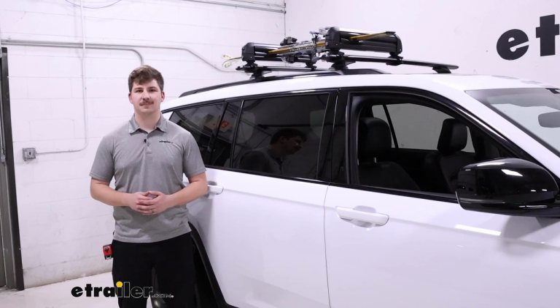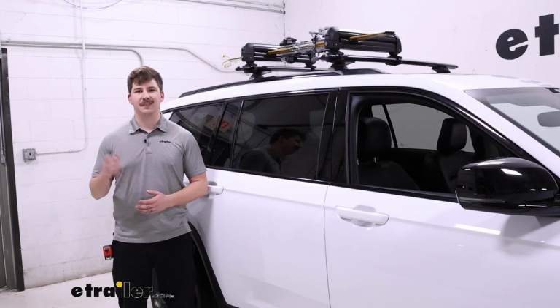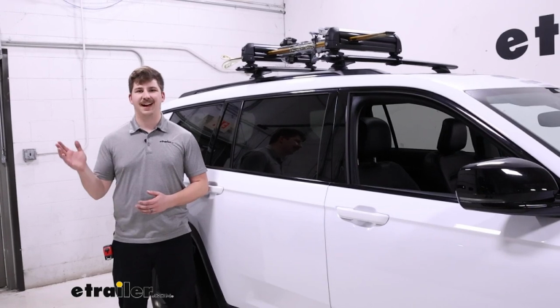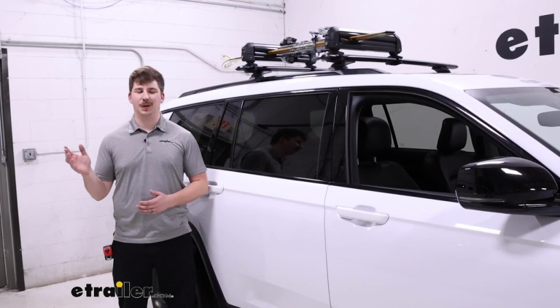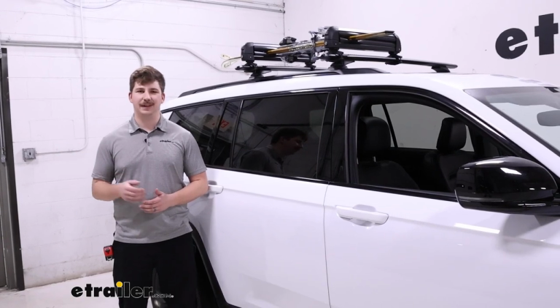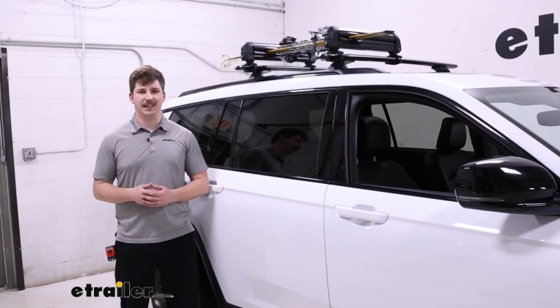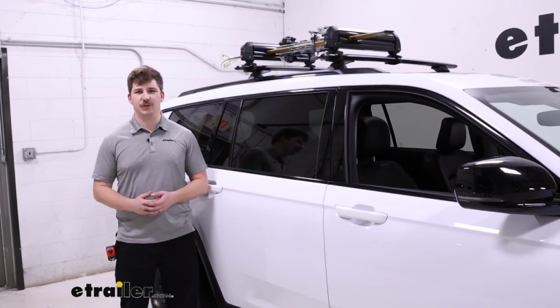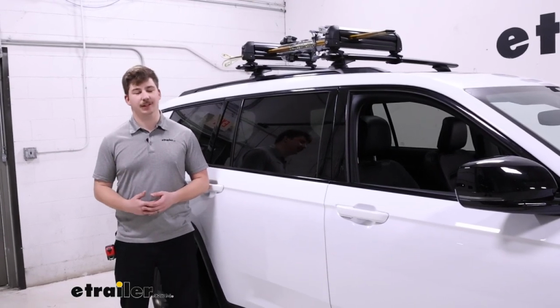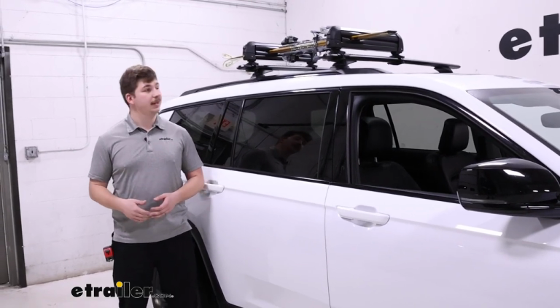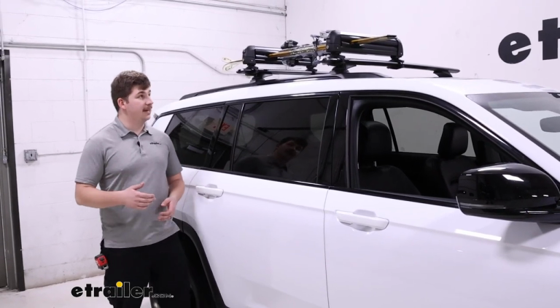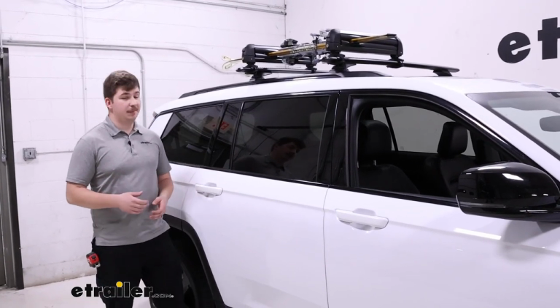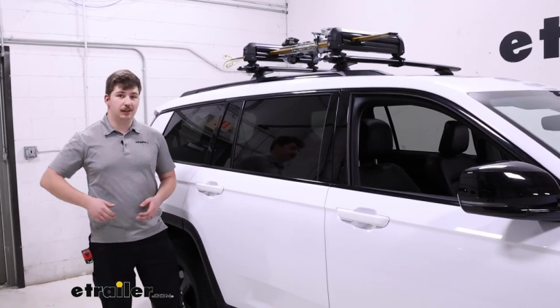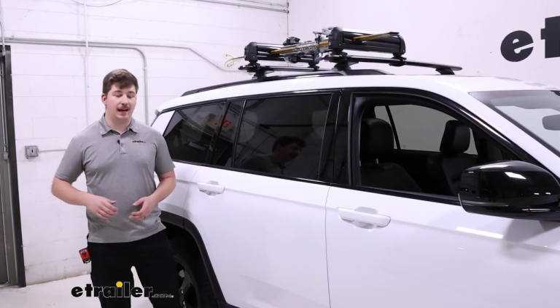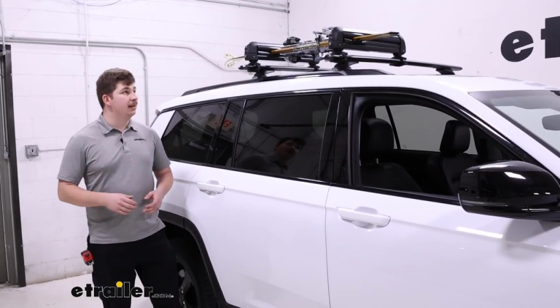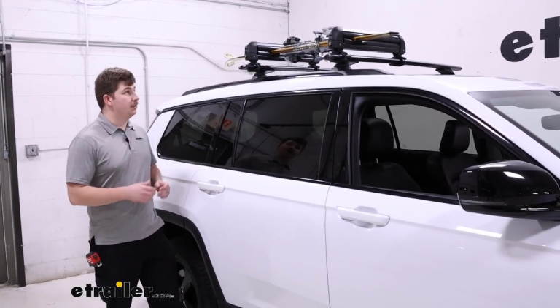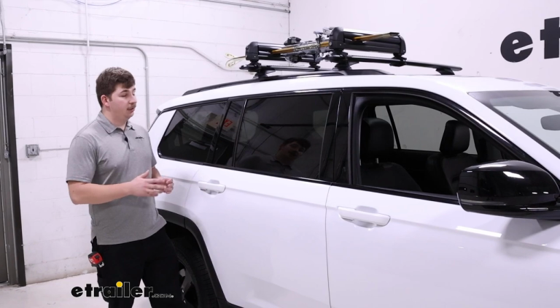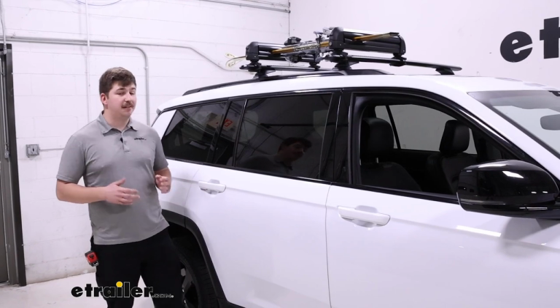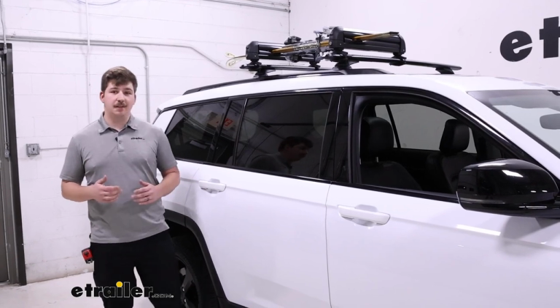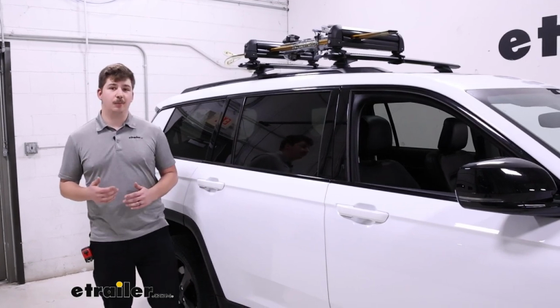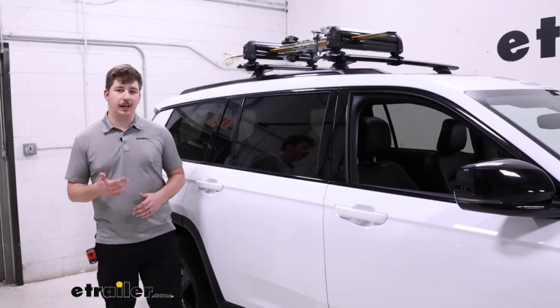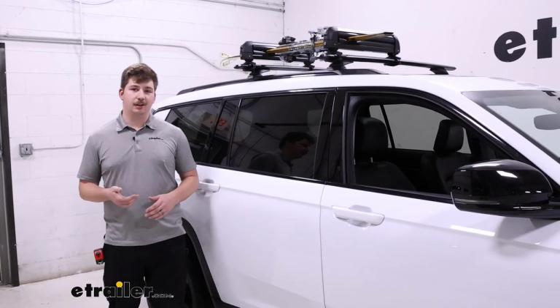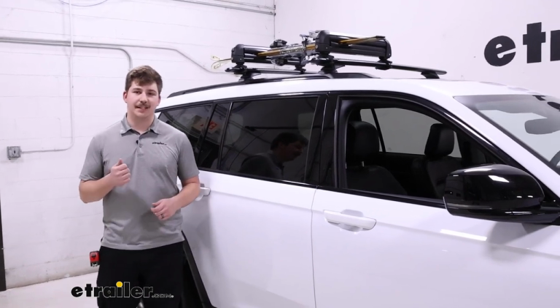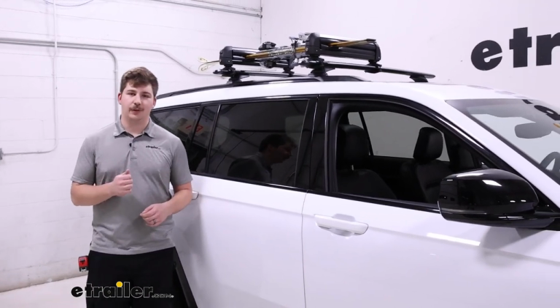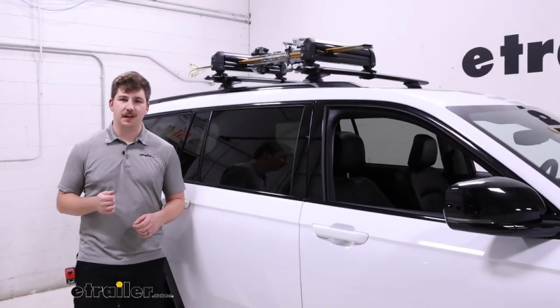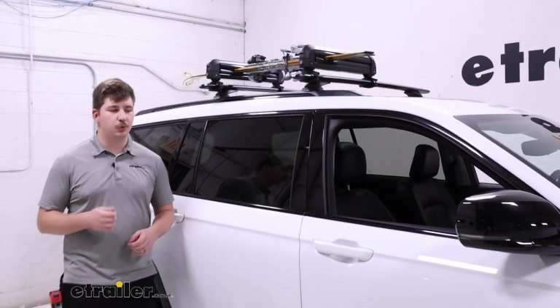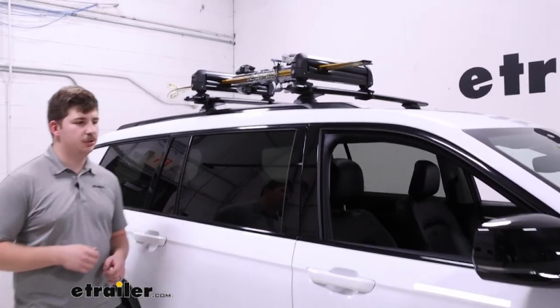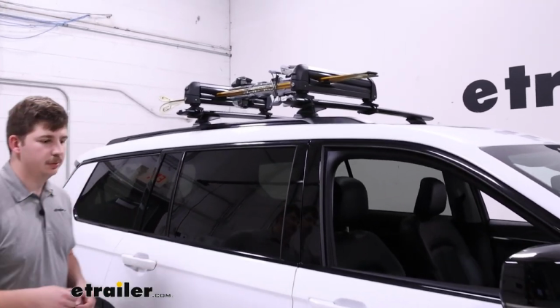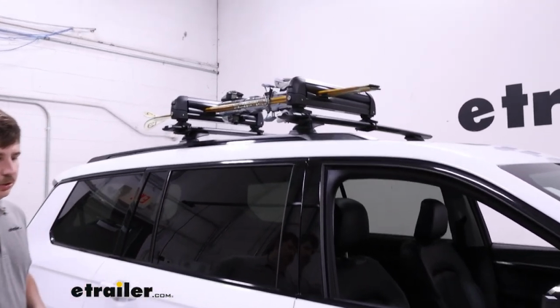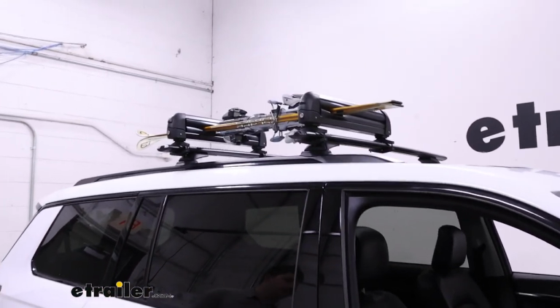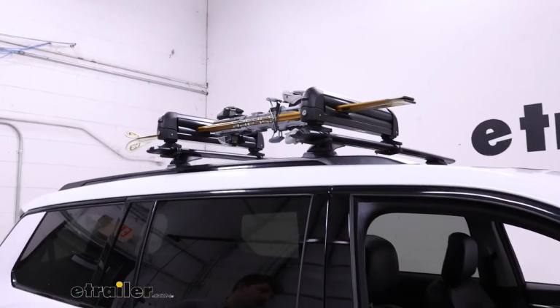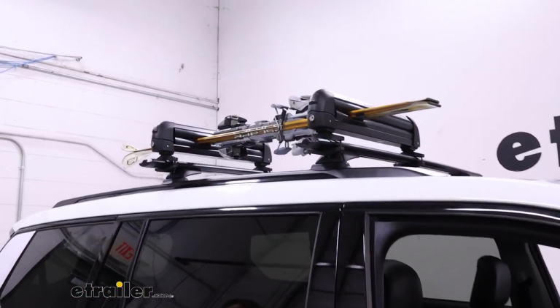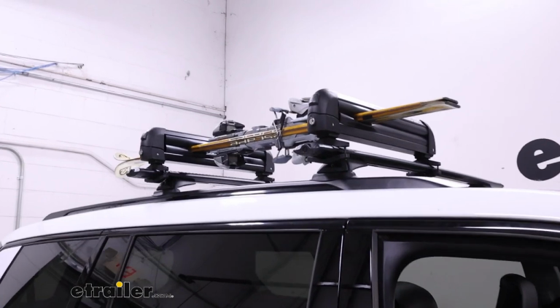Hi everyone, Aiden here with E-Trailer. Today we're going to be taking a look at the Rhinorax Ski and Snowboard Carrier on top of our 2022 Jeep Grand Cherokee L.